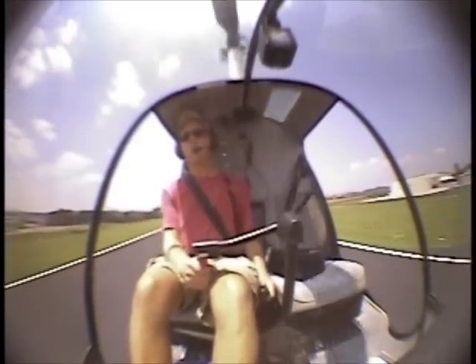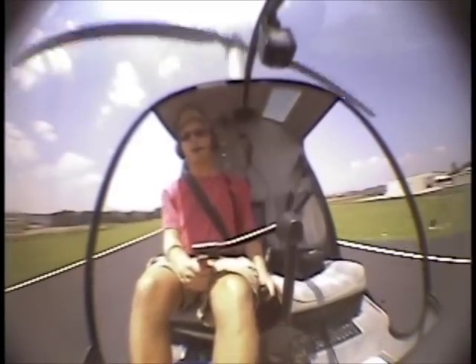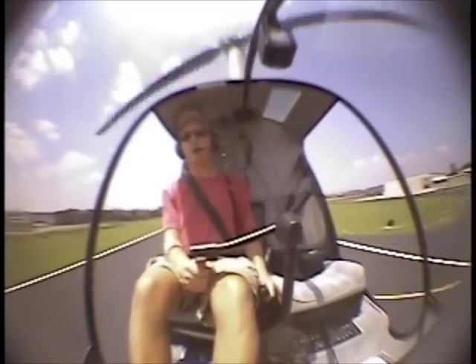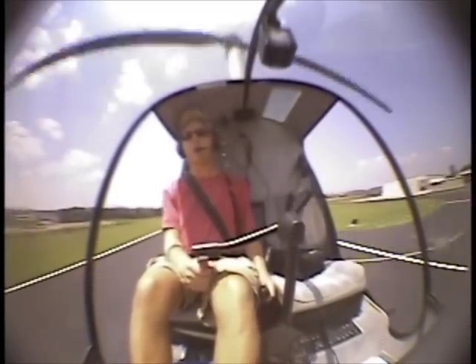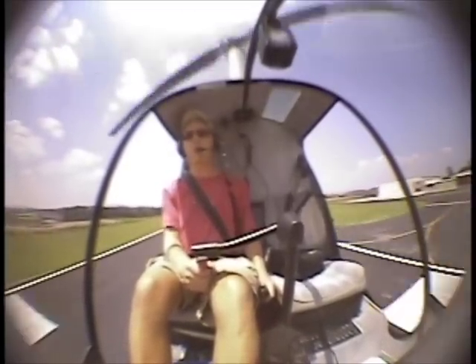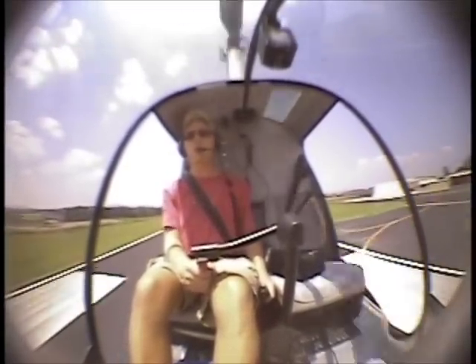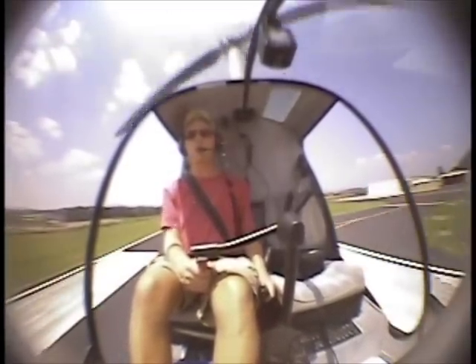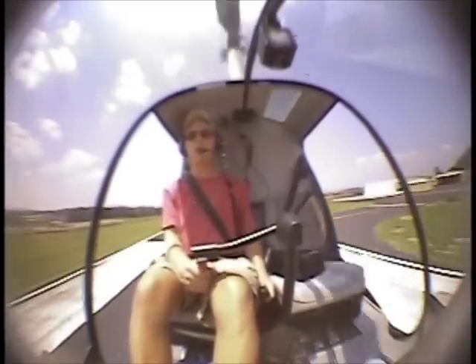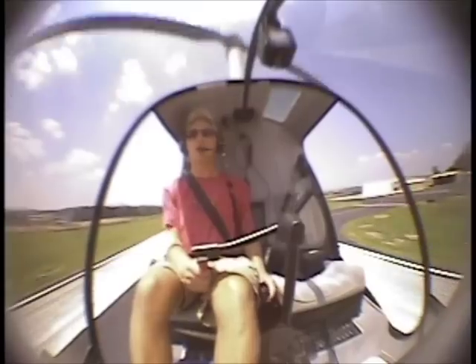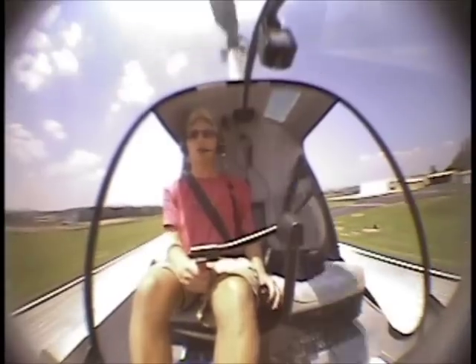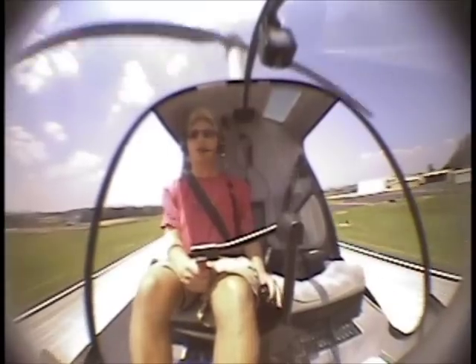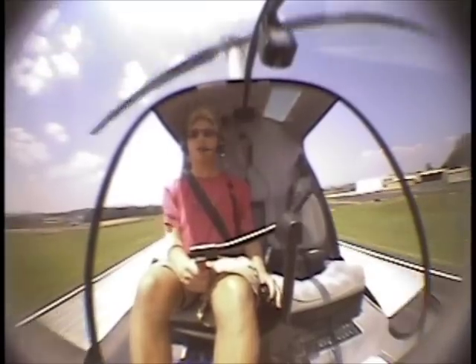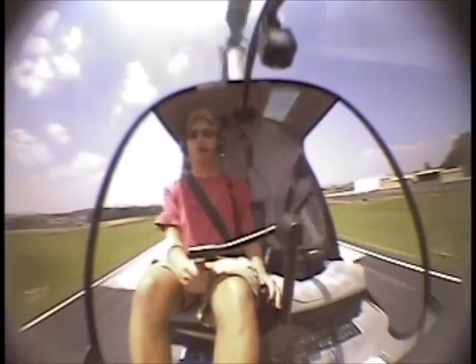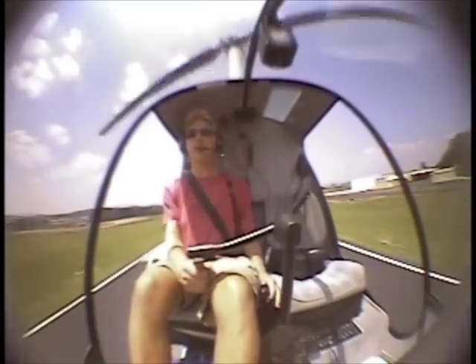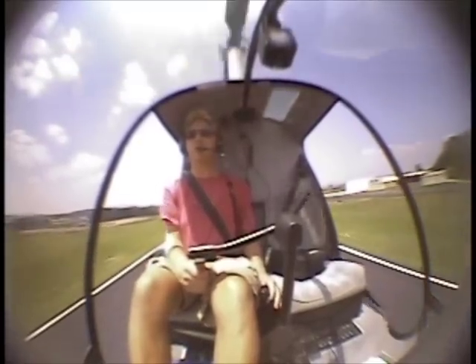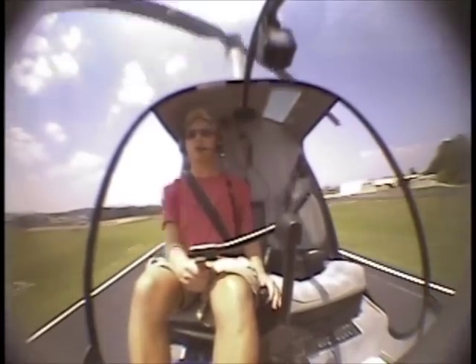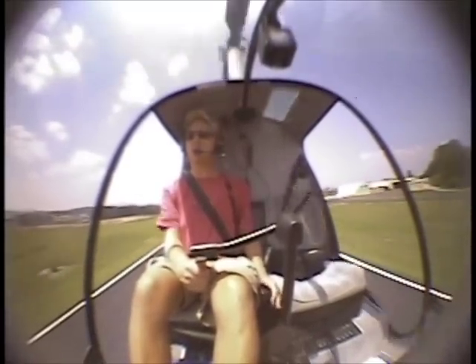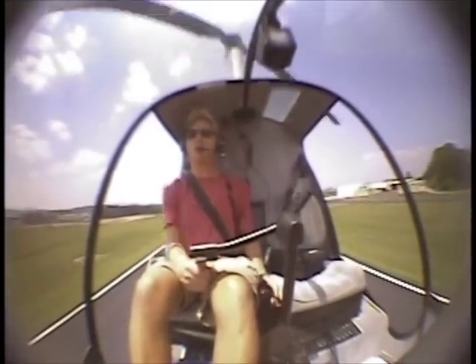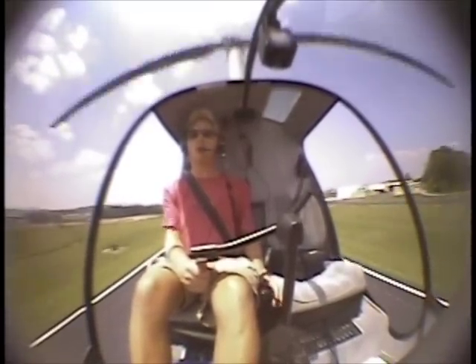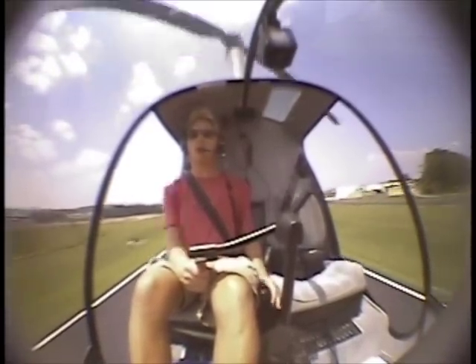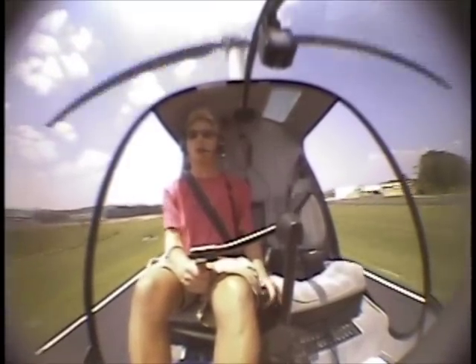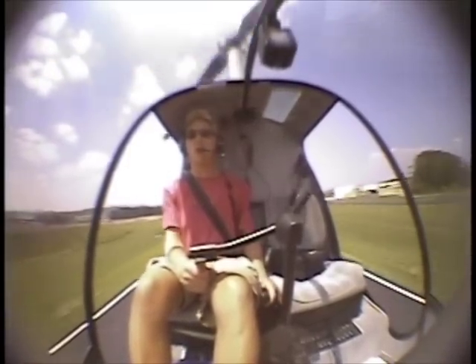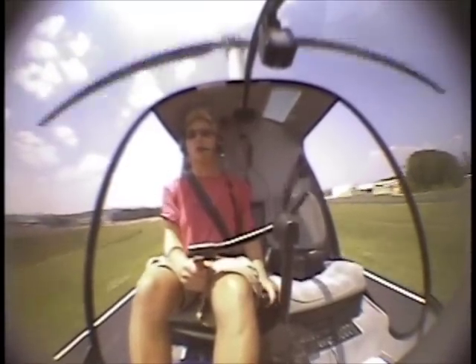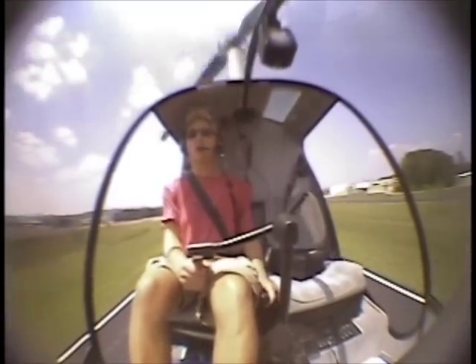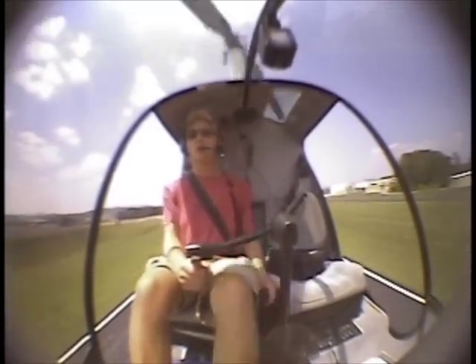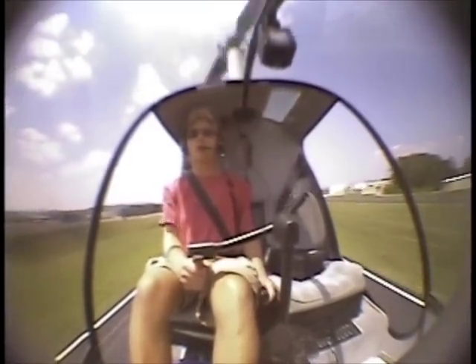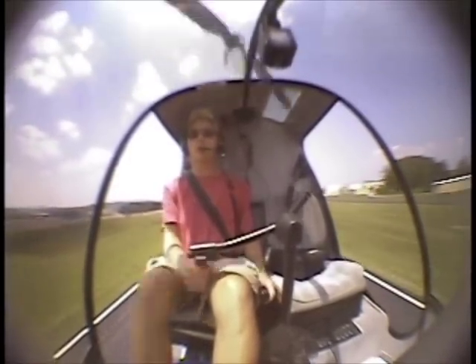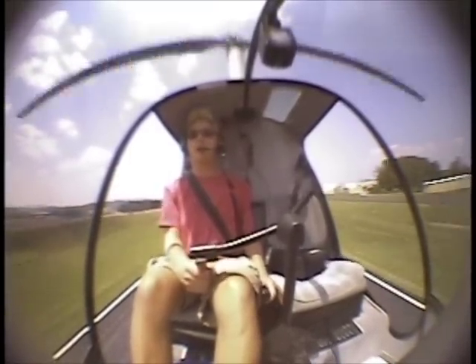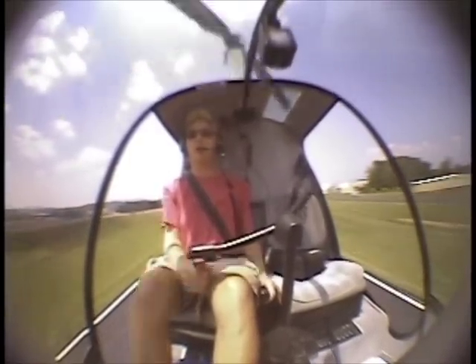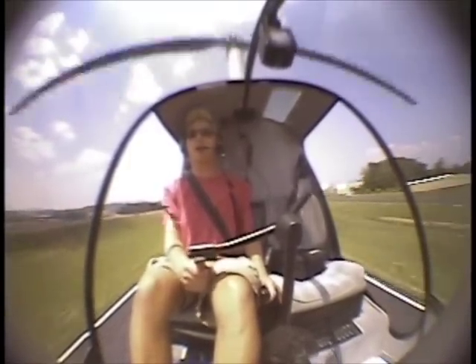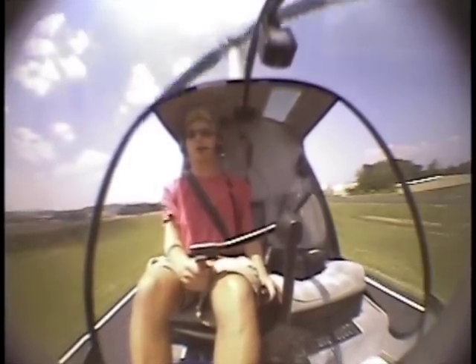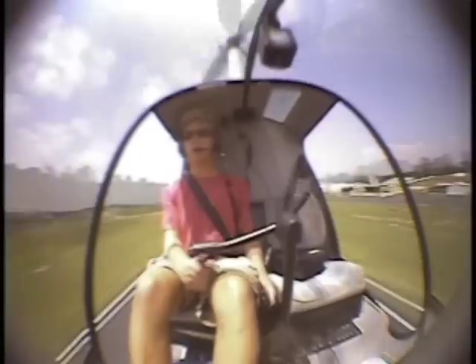And we'll count it down: 3, 2, 1. Lower the collective. Small and half cyclic — just like a foot on an auto. And then maintain our heading with the pedals.